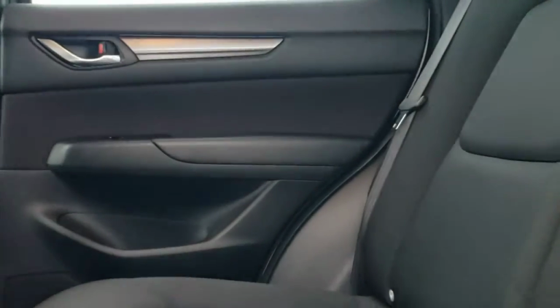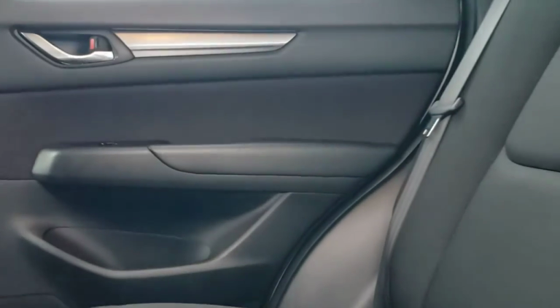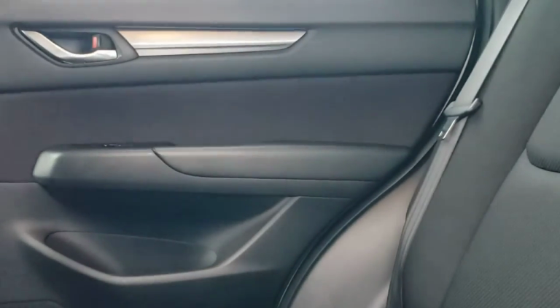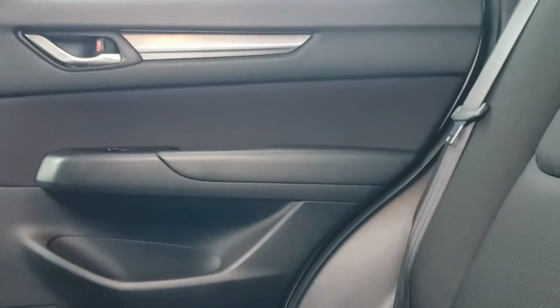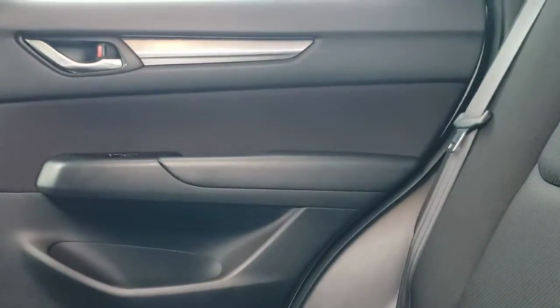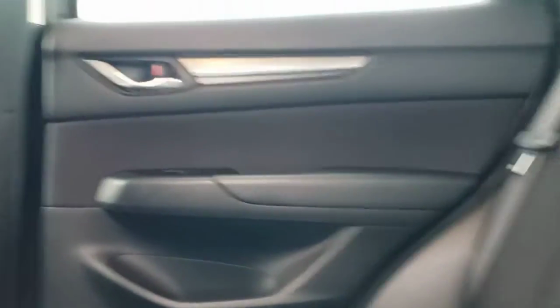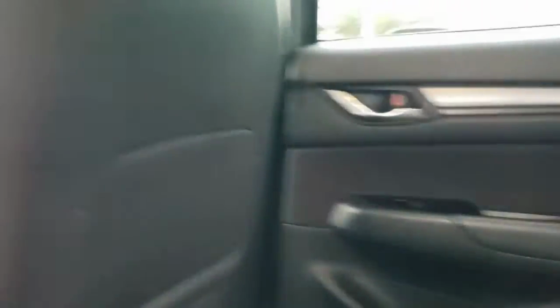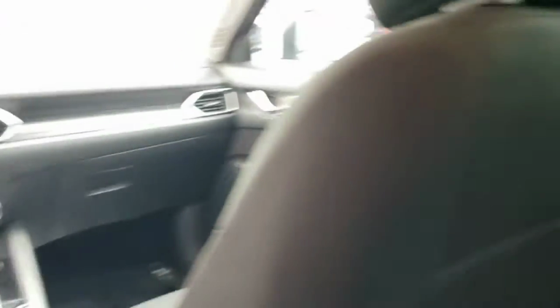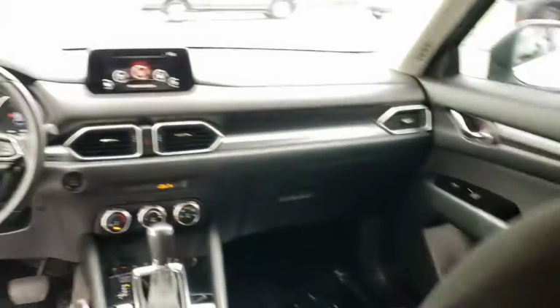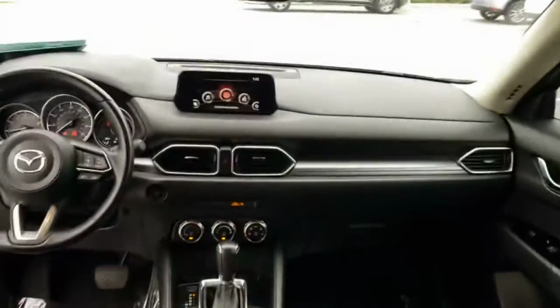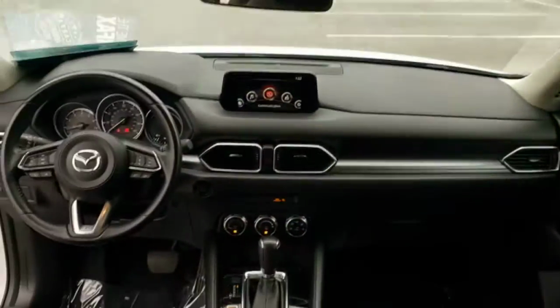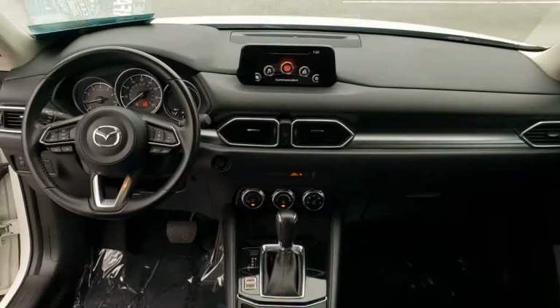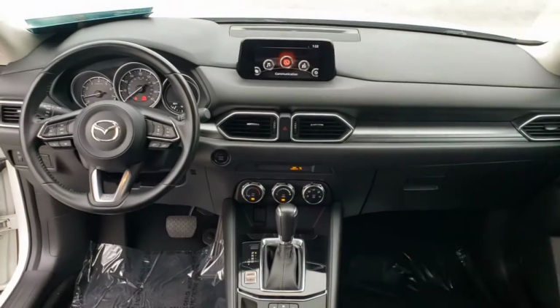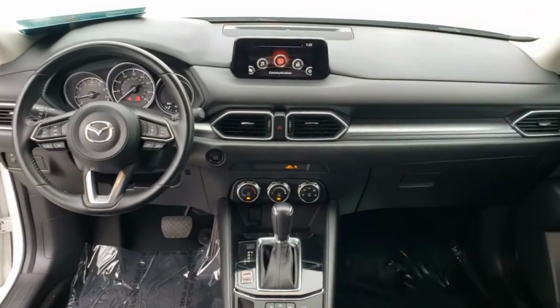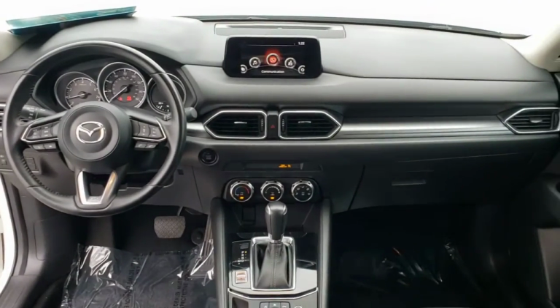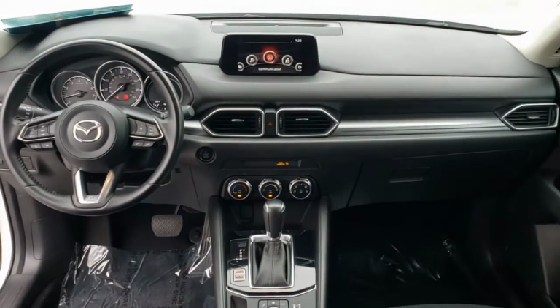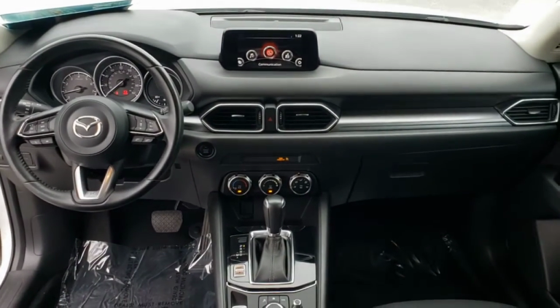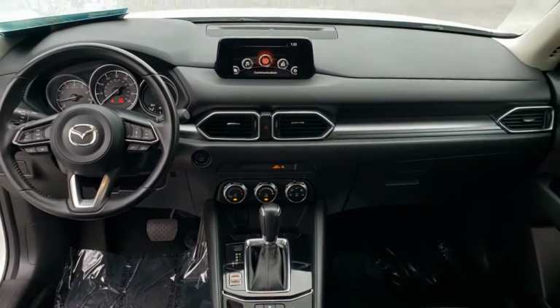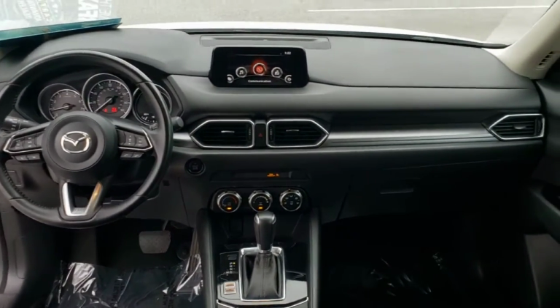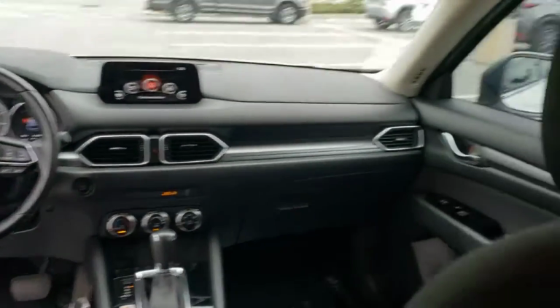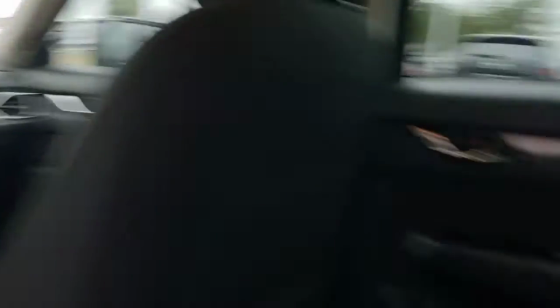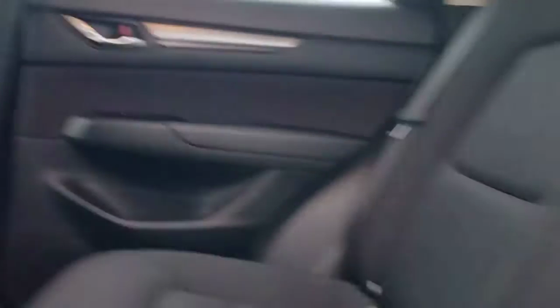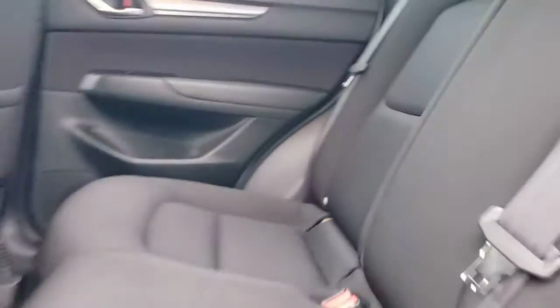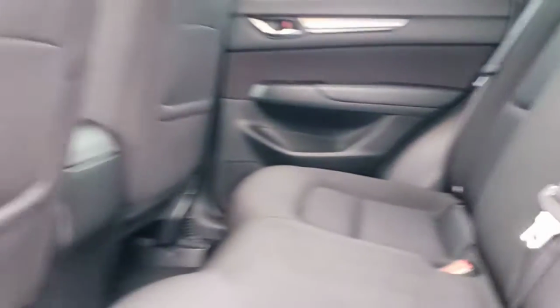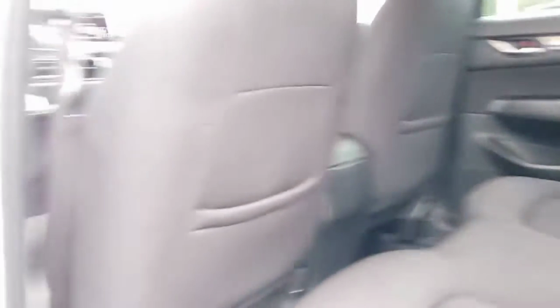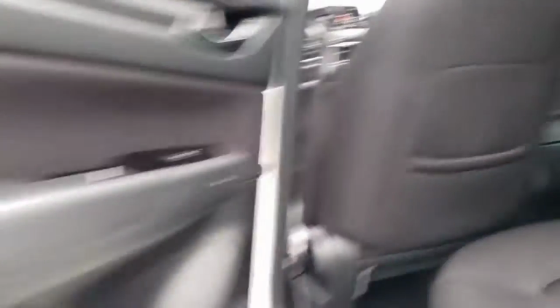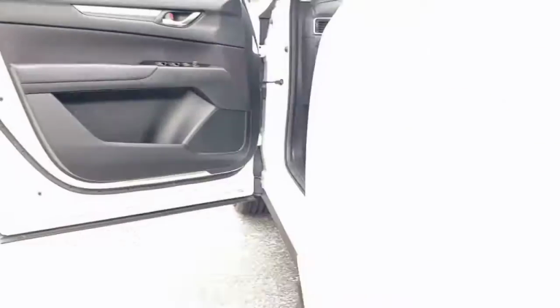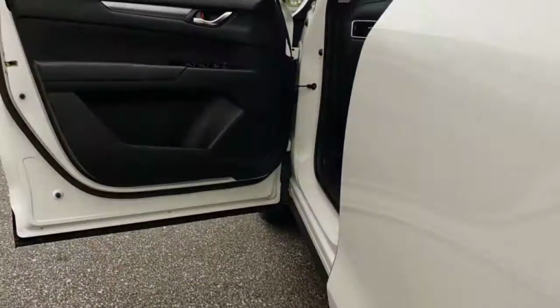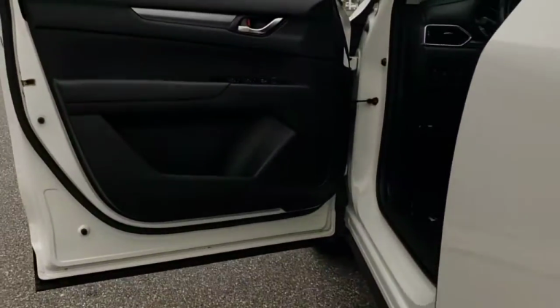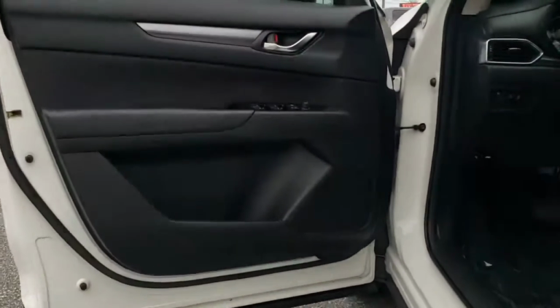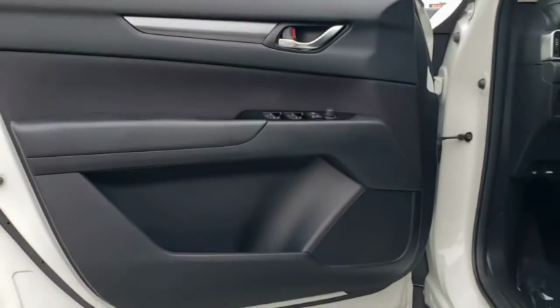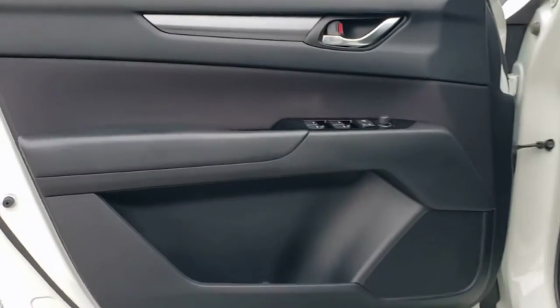Style and versatility blend beautifully in this driver-focused CX-5 crossover. See for yourself when you take it out for a road test. Our professional staff looks forward to giving you excellent service.